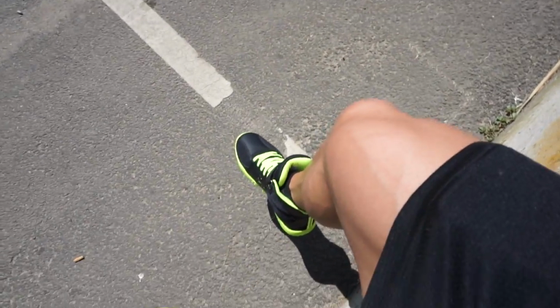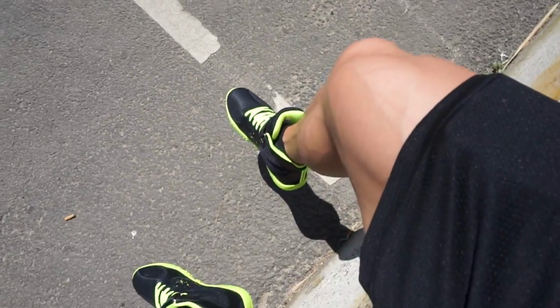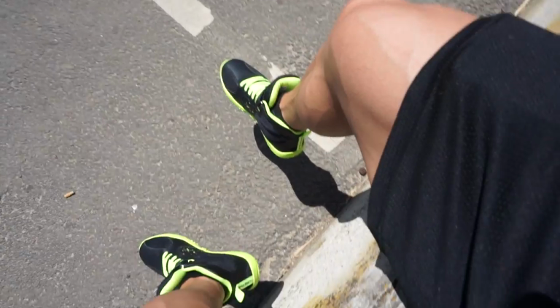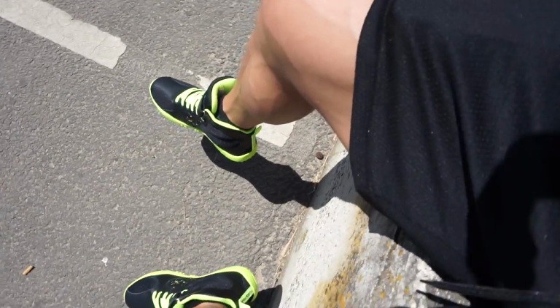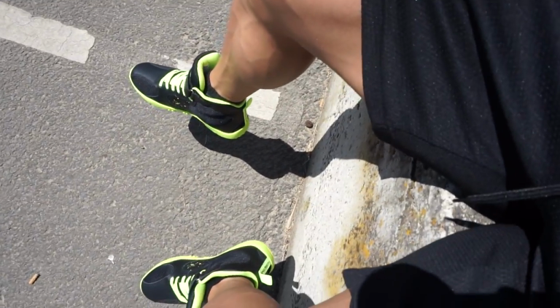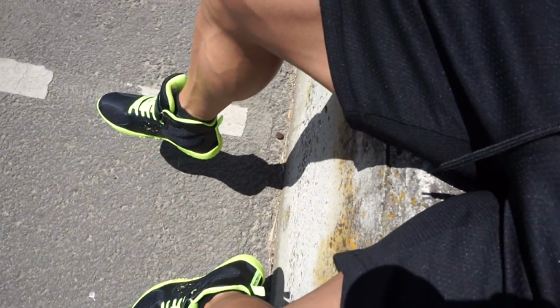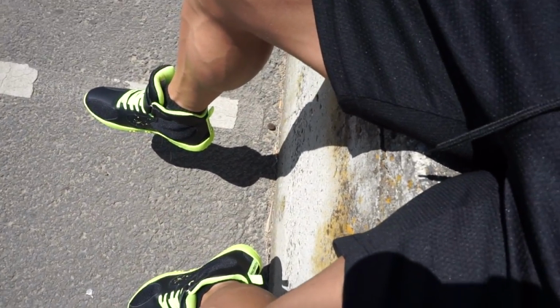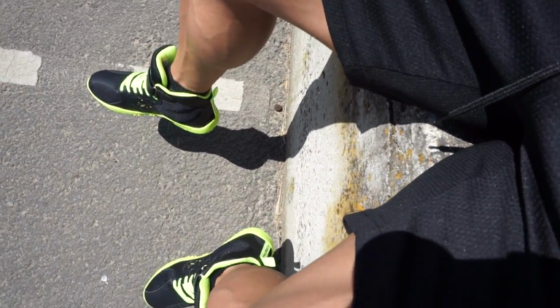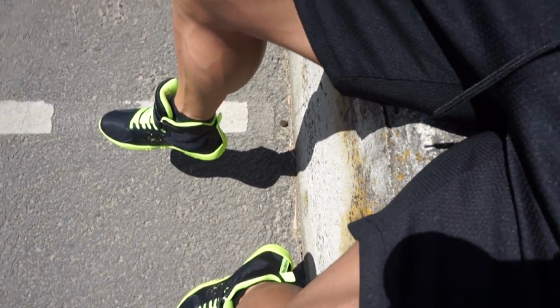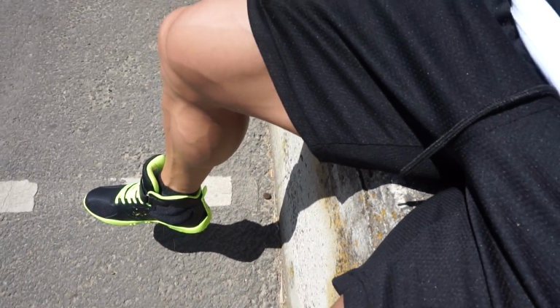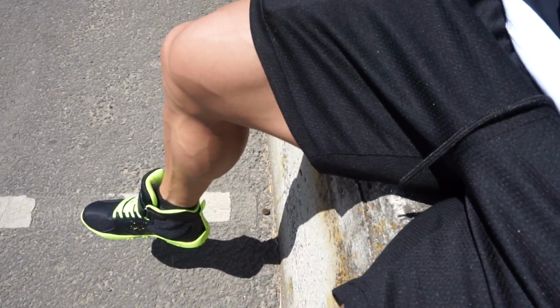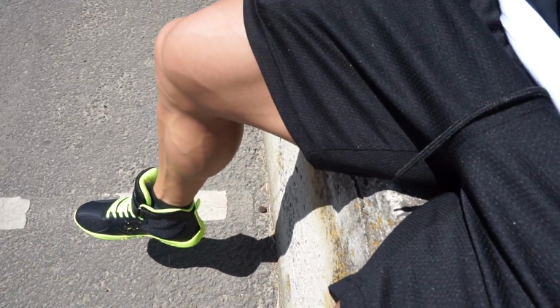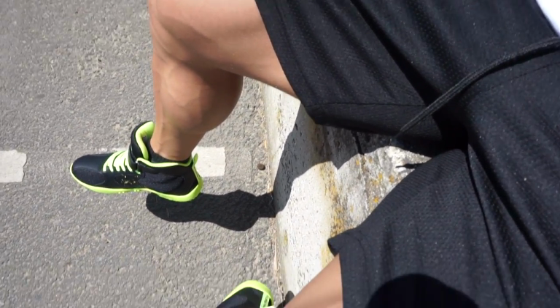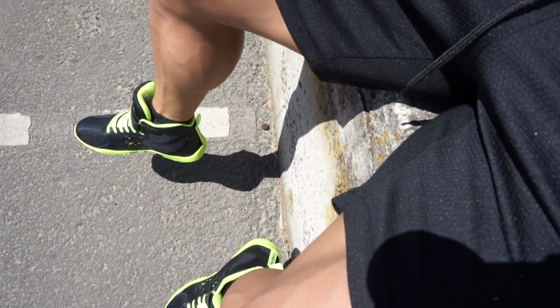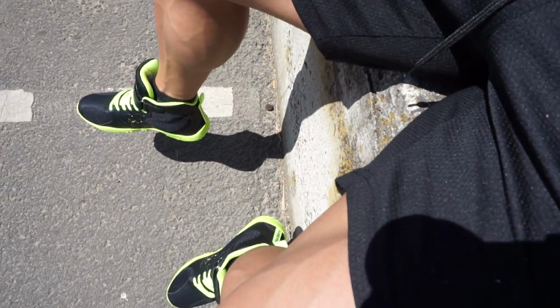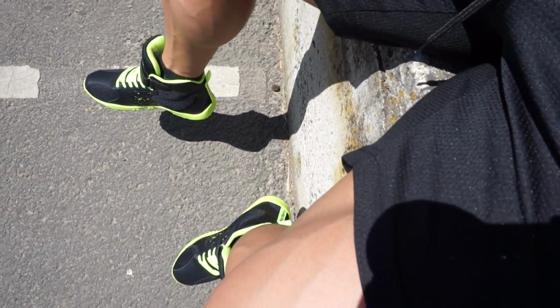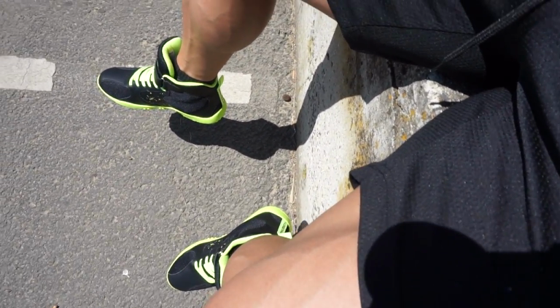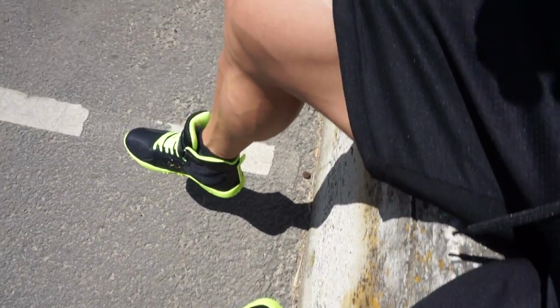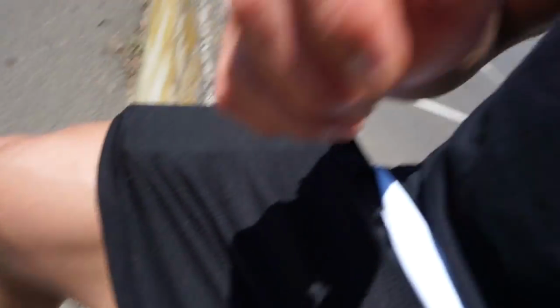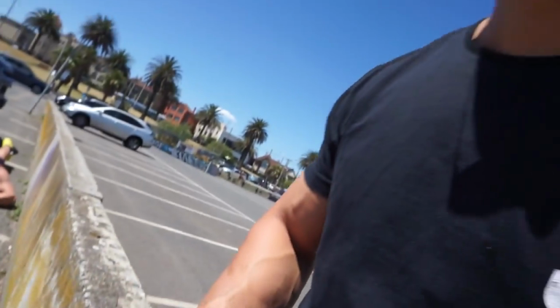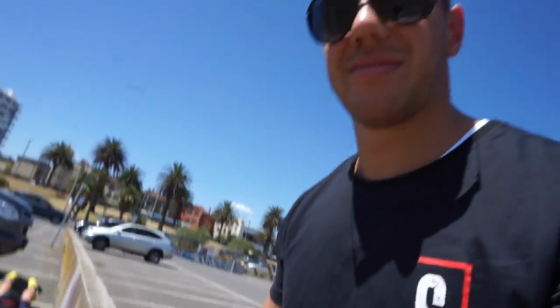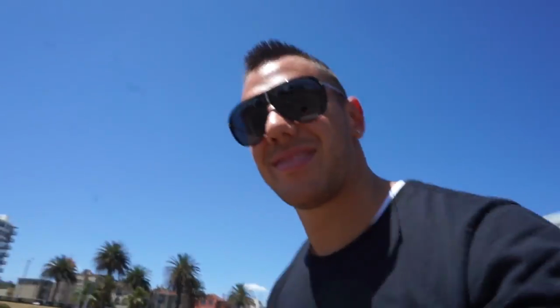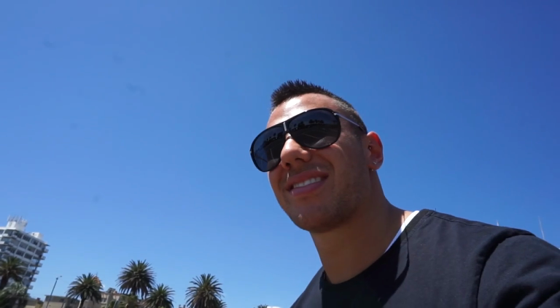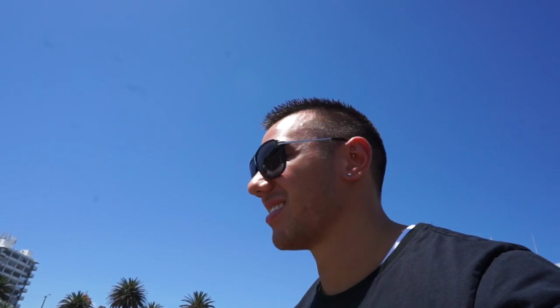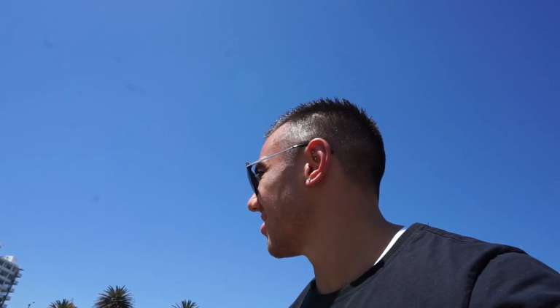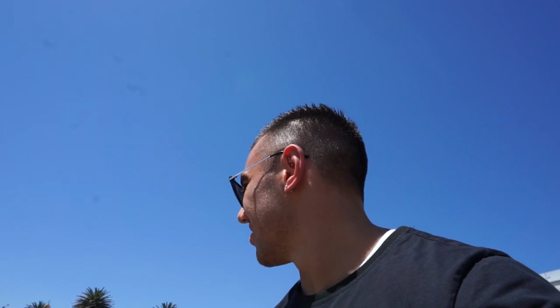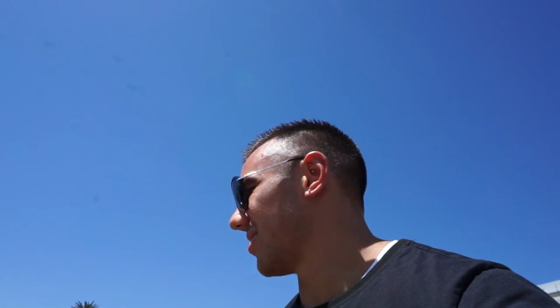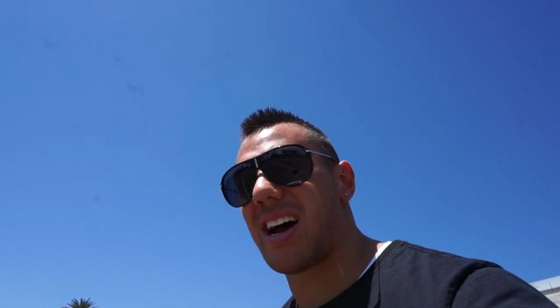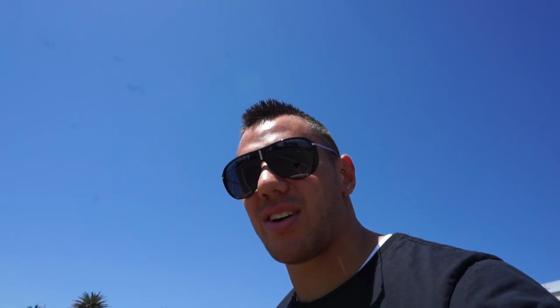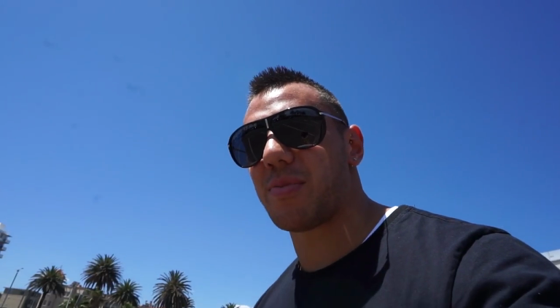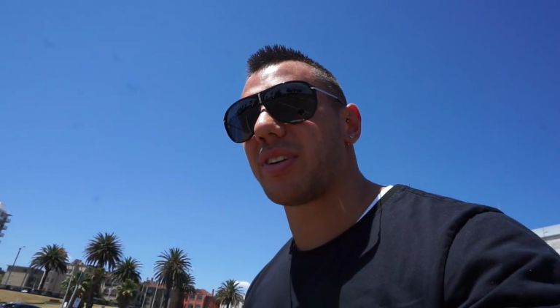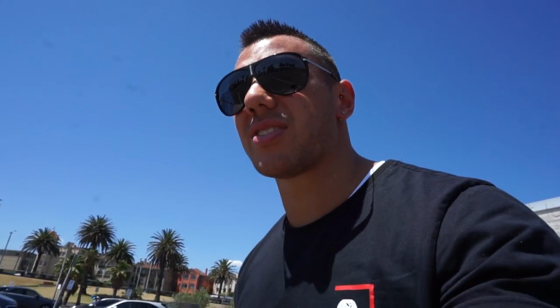I am the perfect shoe model. It's a hard life modeling, guys.